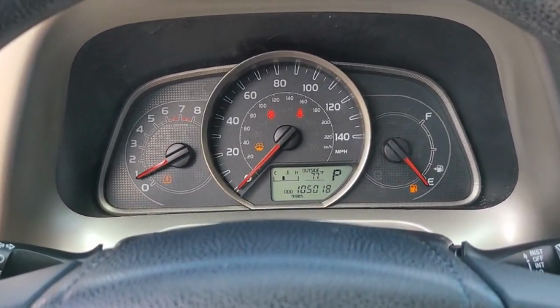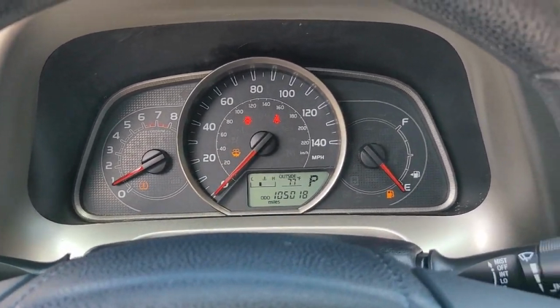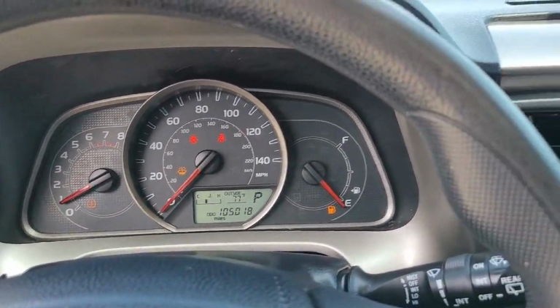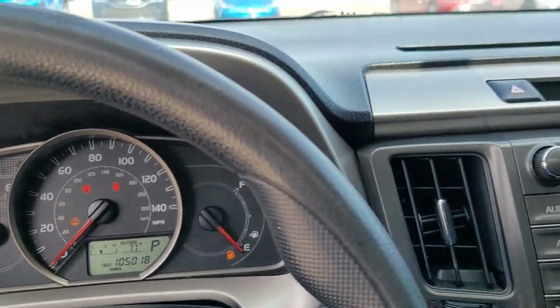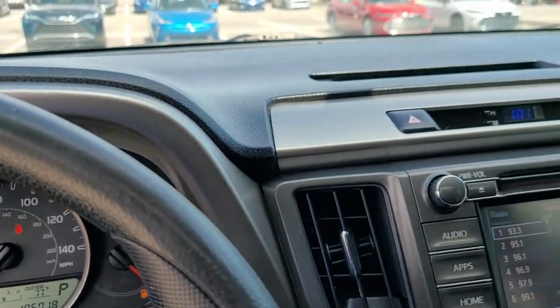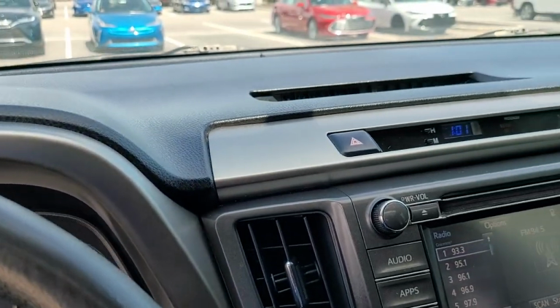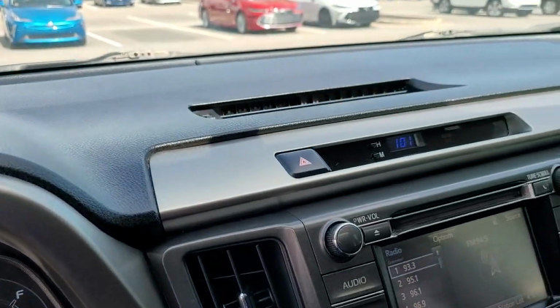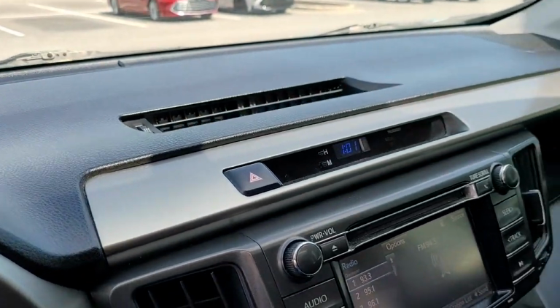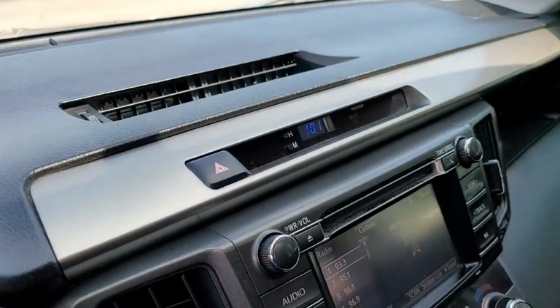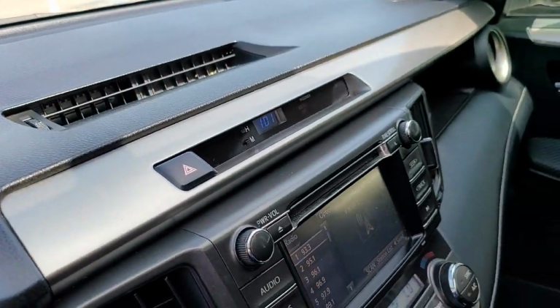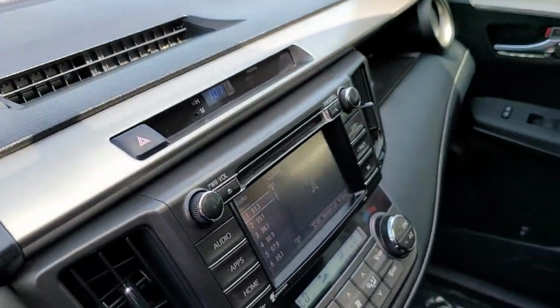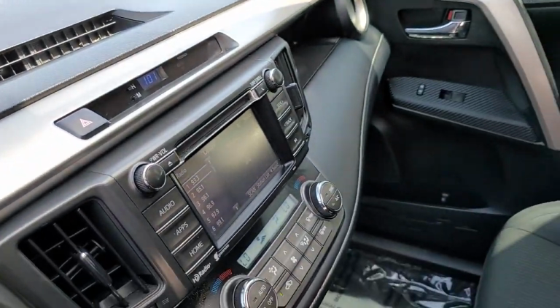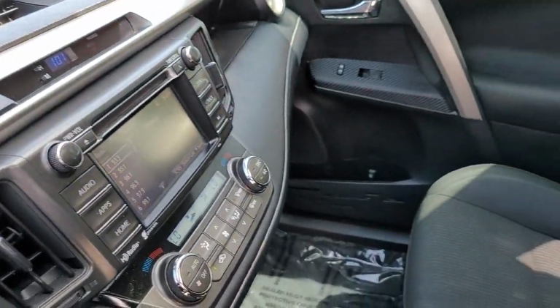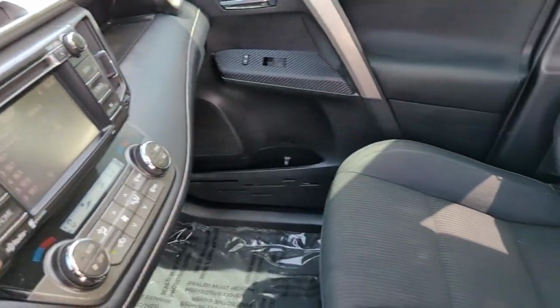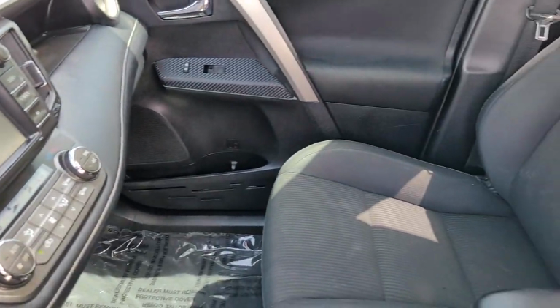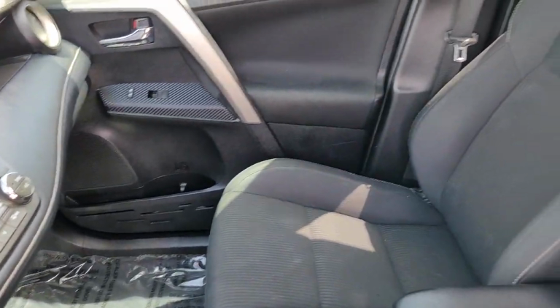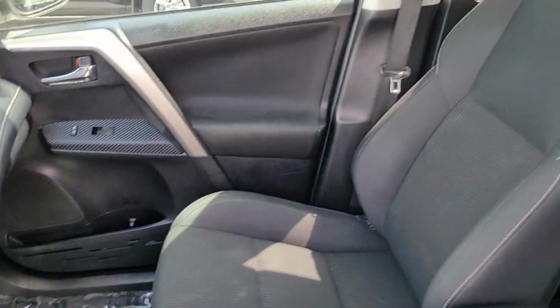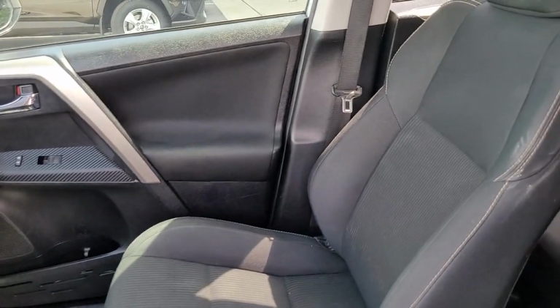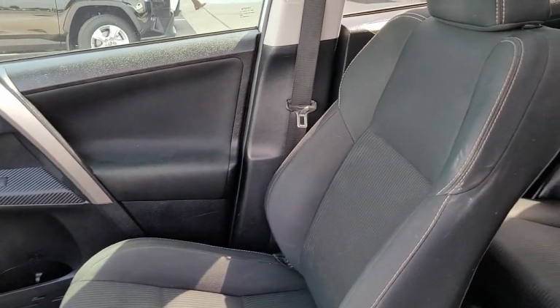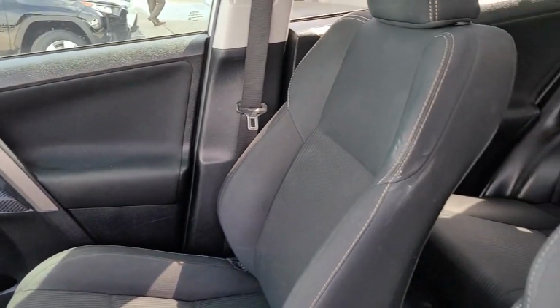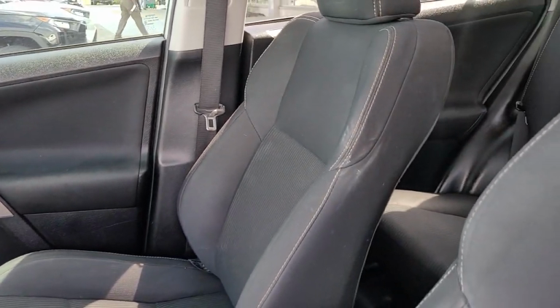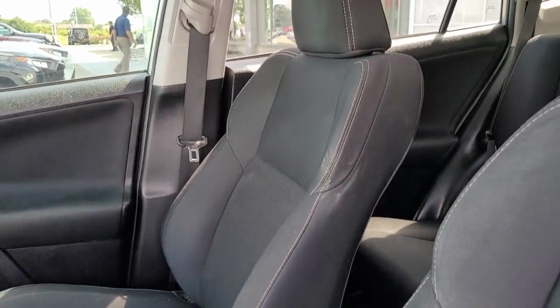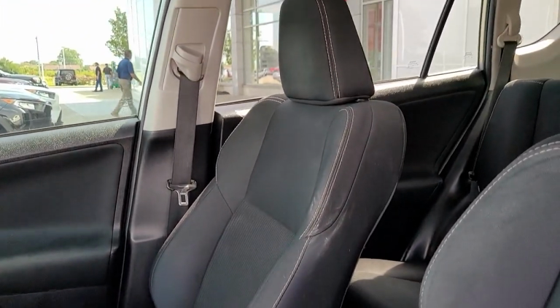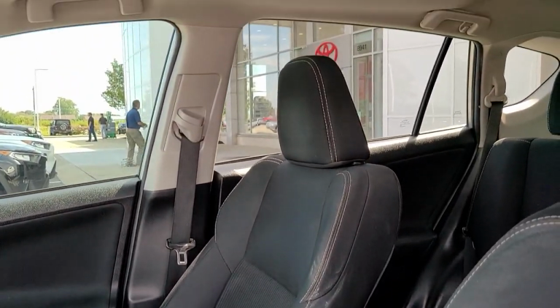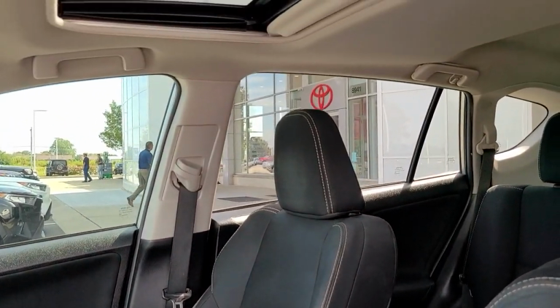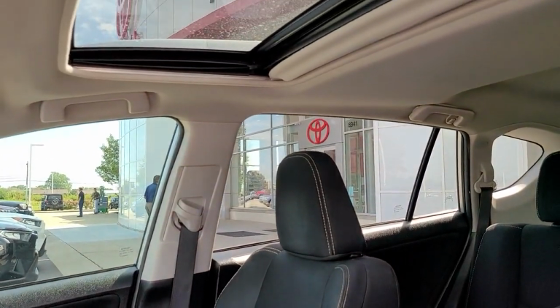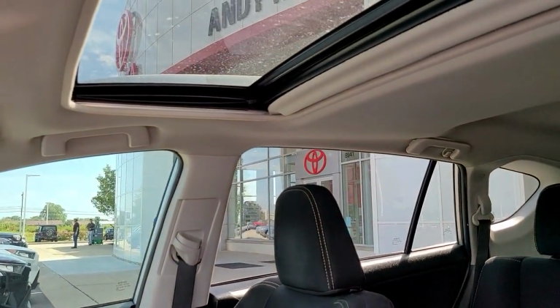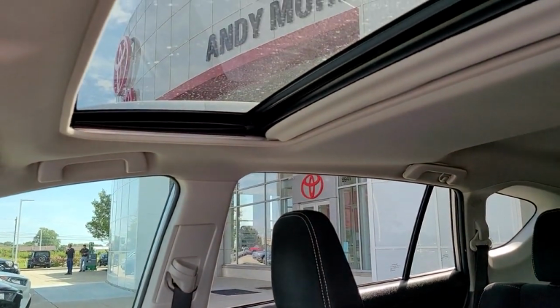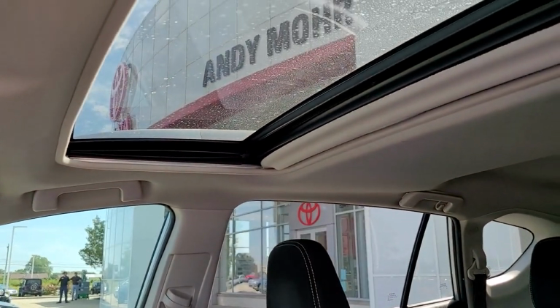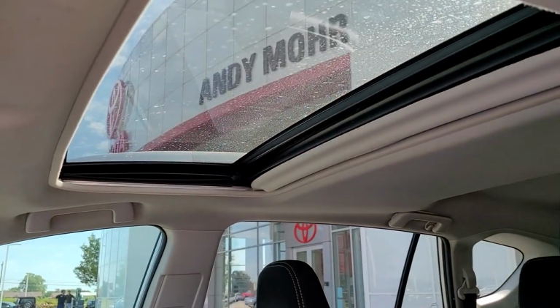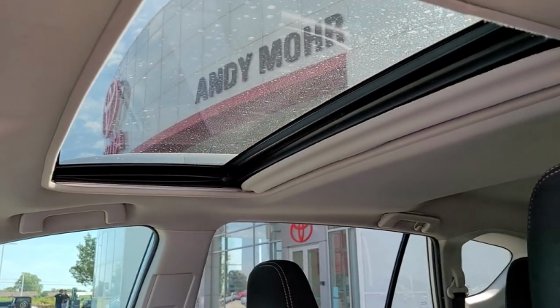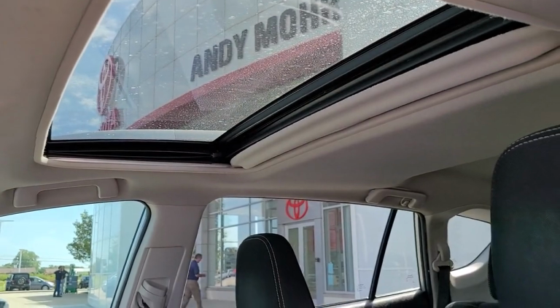Feel comfortable and confident every time you take the wheel. This RAV4 is ready to go places, and our team is standing by to give you the outstanding service you deserve. Why not stop in for a test drive?